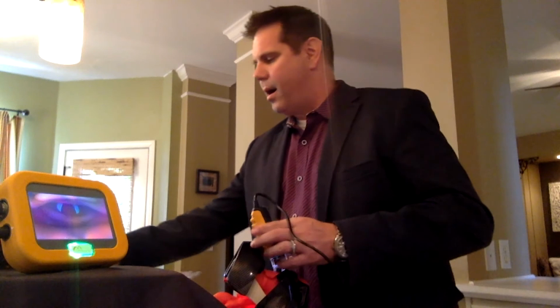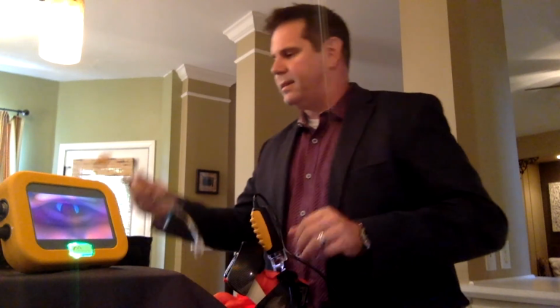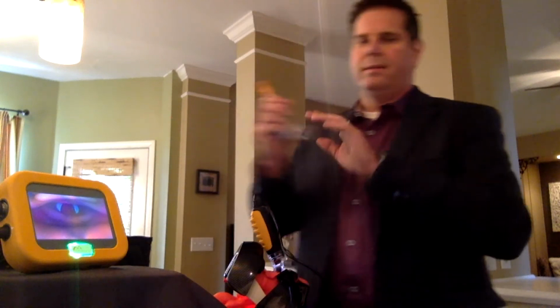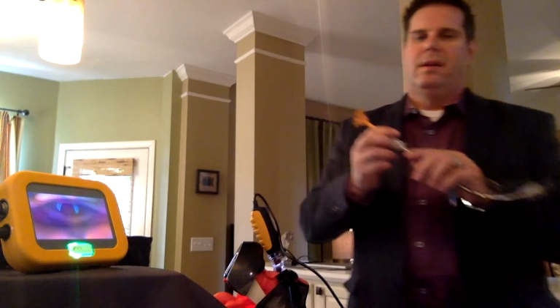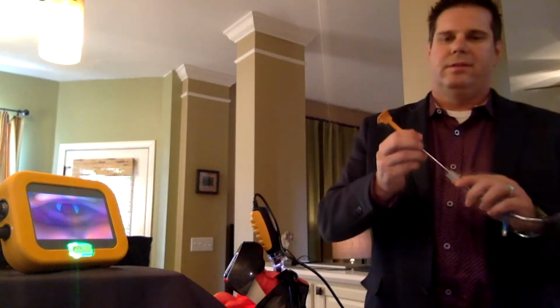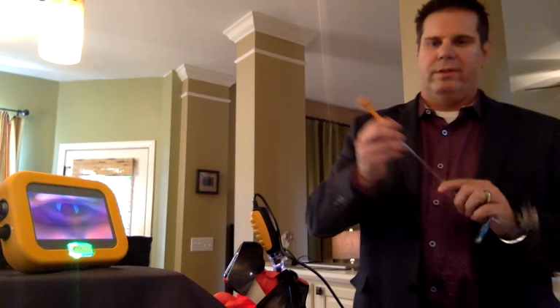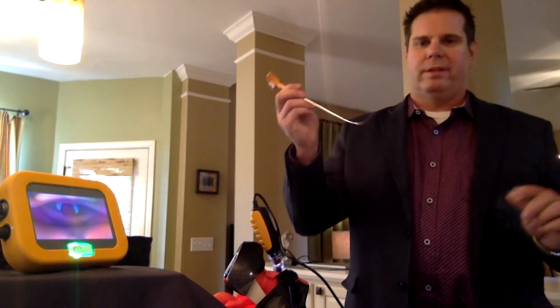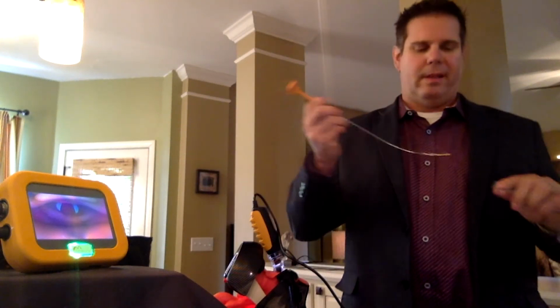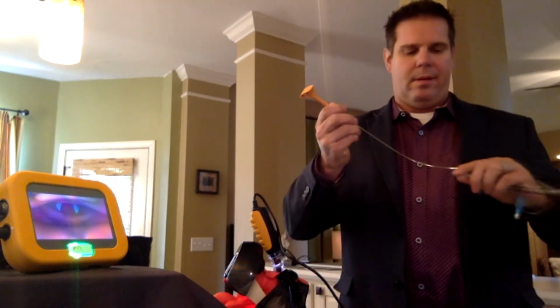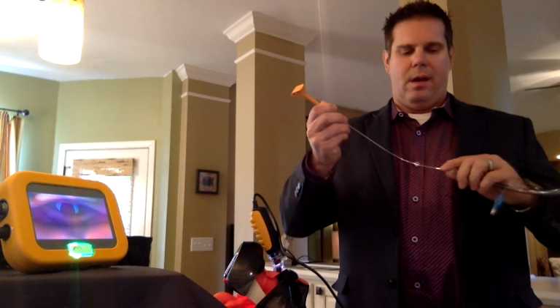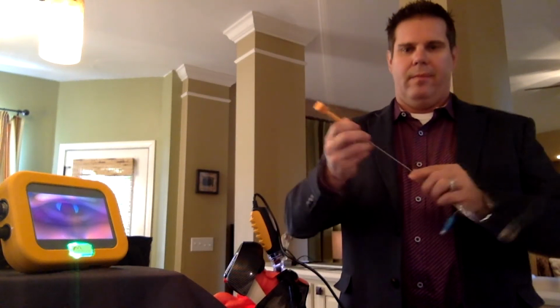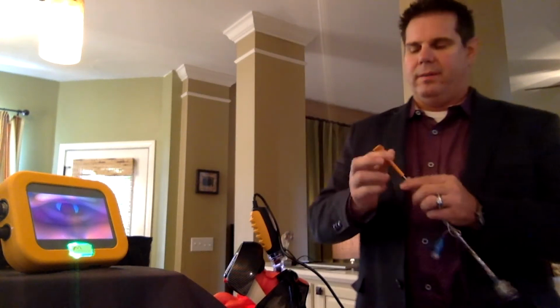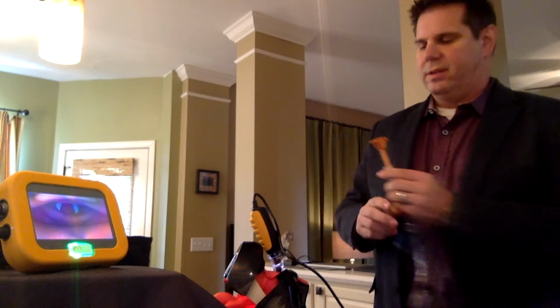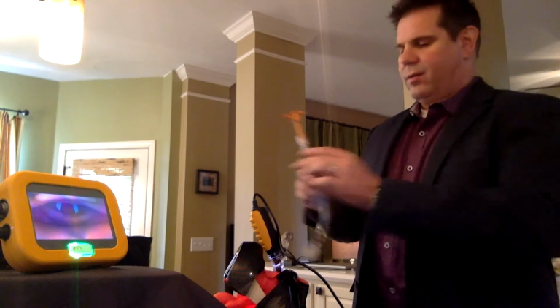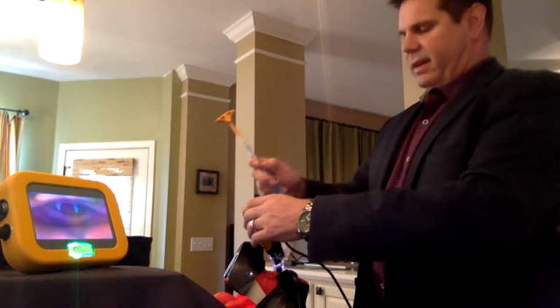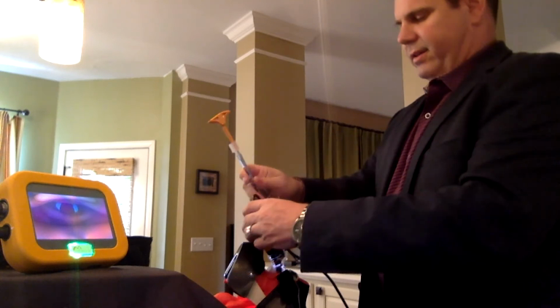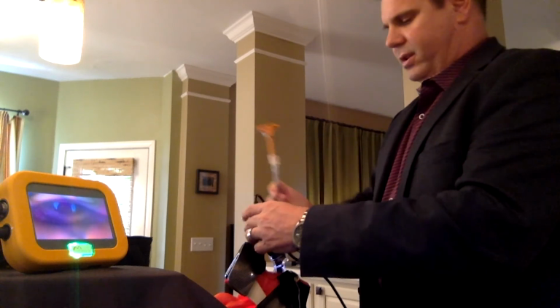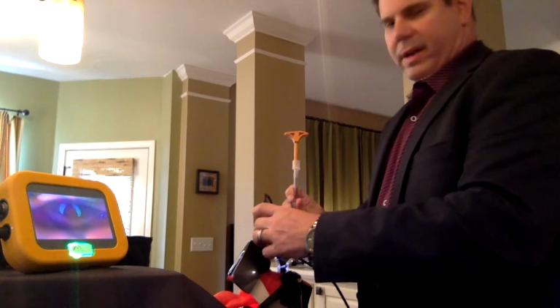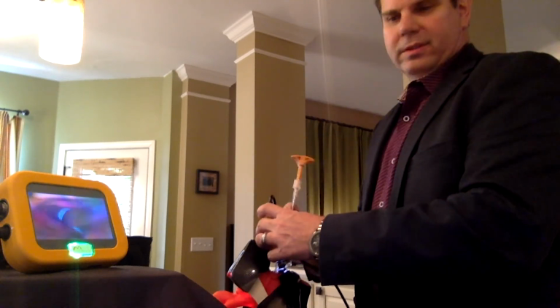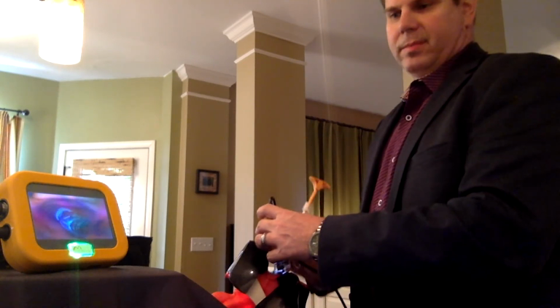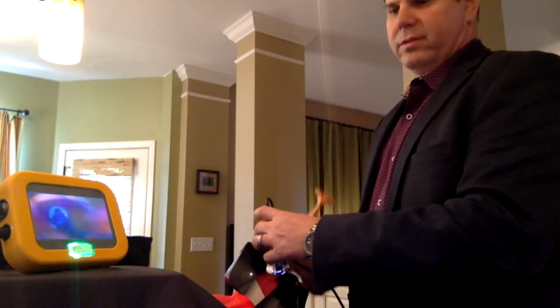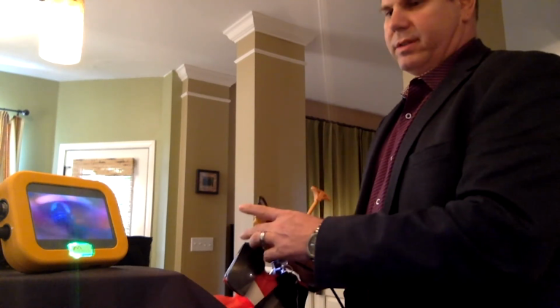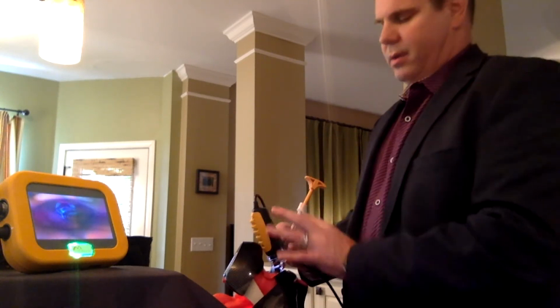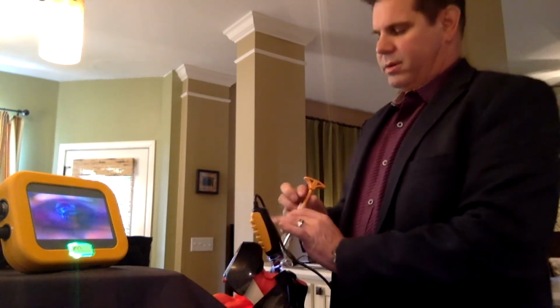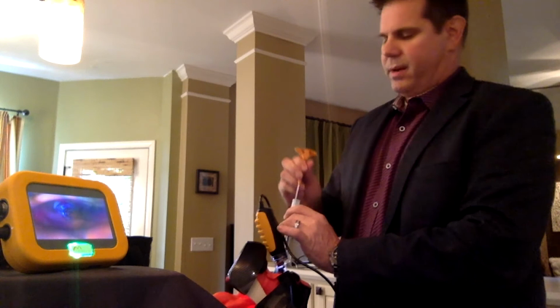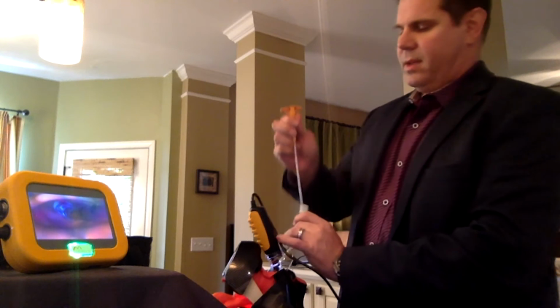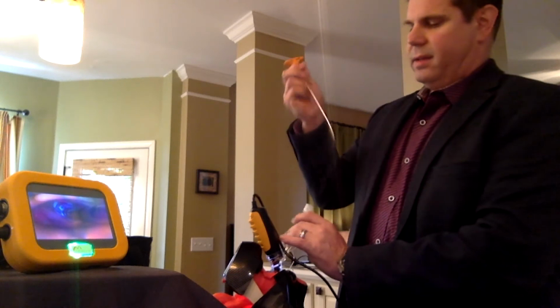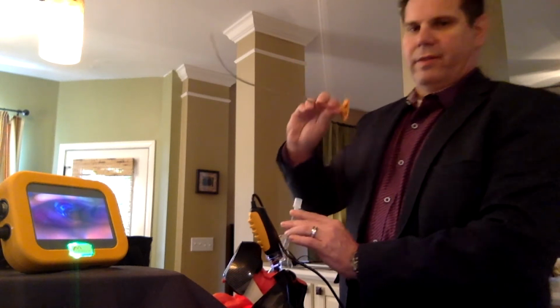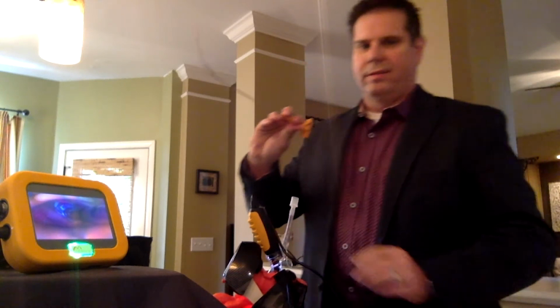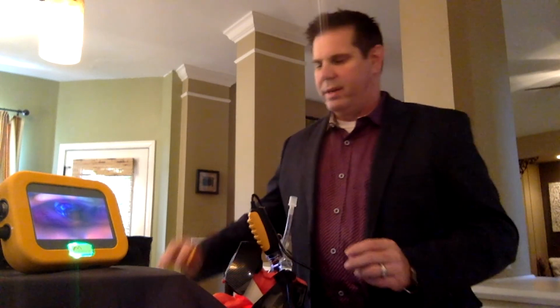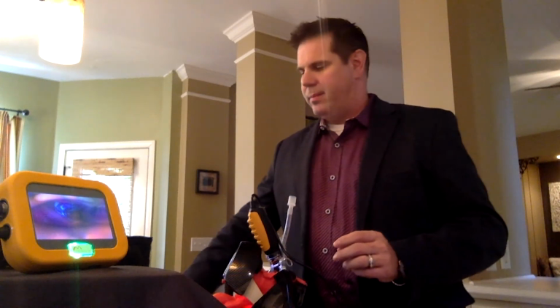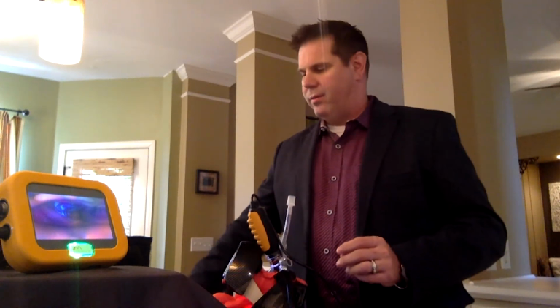The next thing is to use our reusable rigid stylet for intubation. You want to use that every time. You can use the malleable stylets, but the reusable rigid one works much better. These are very aggressively priced, so you can buy those from us.